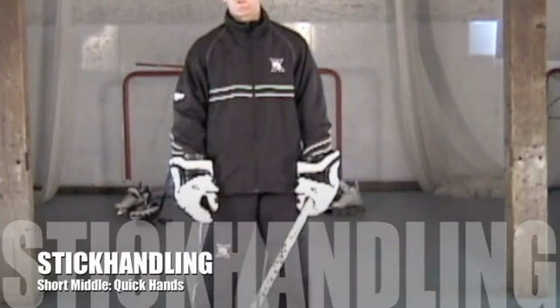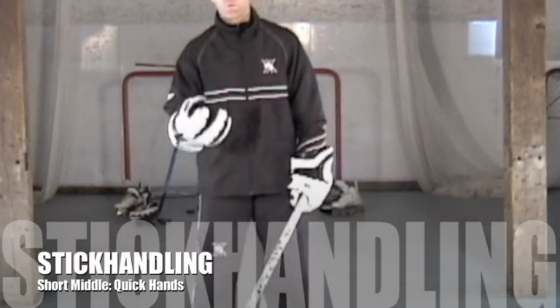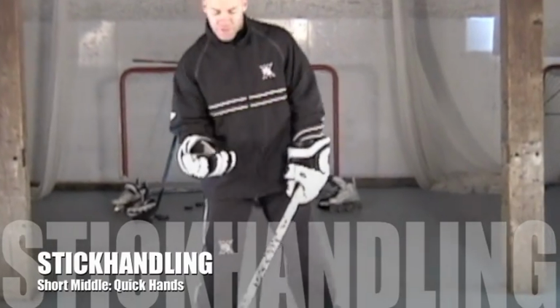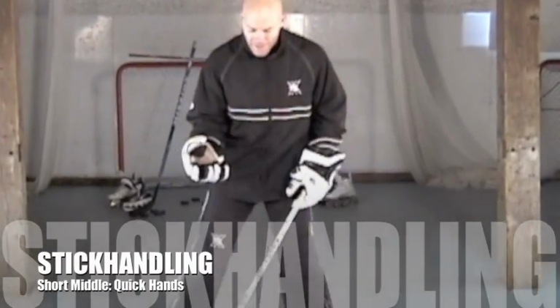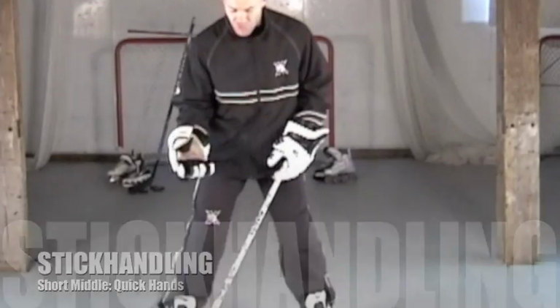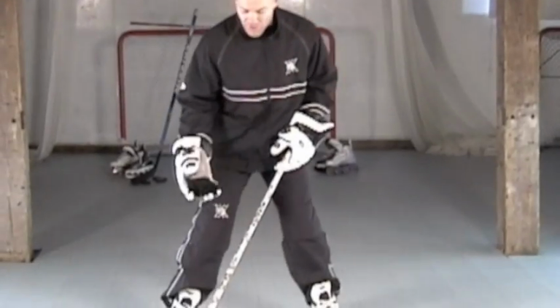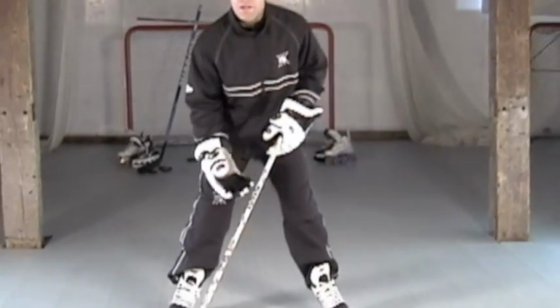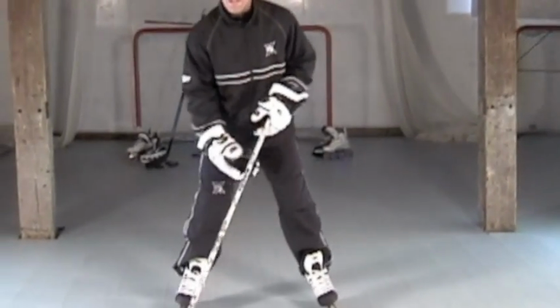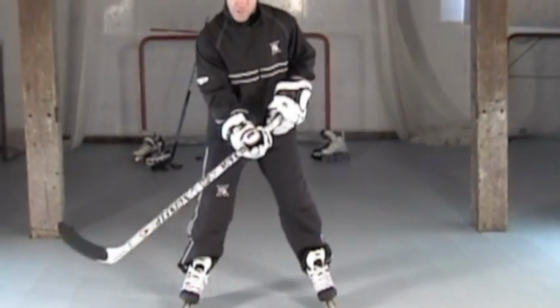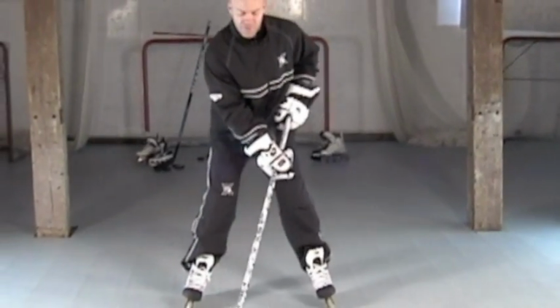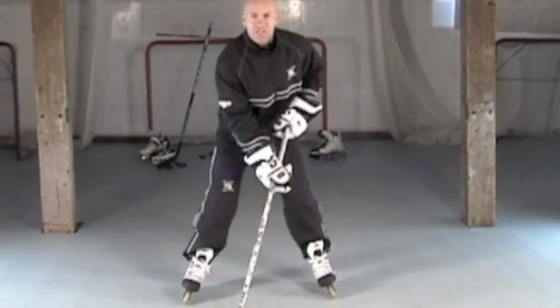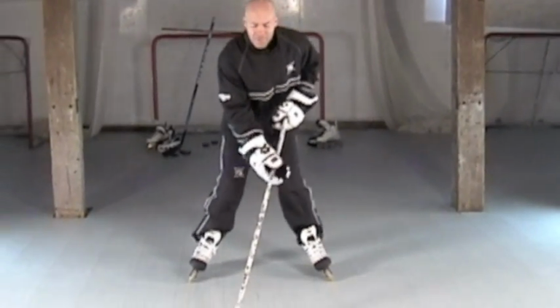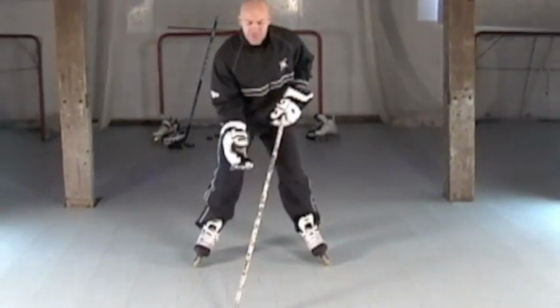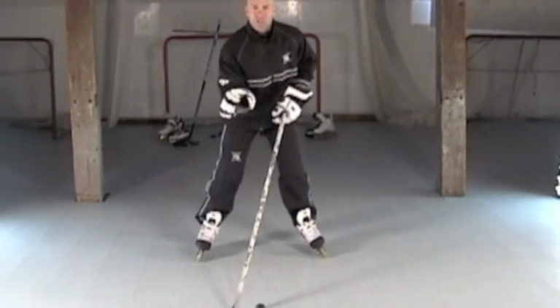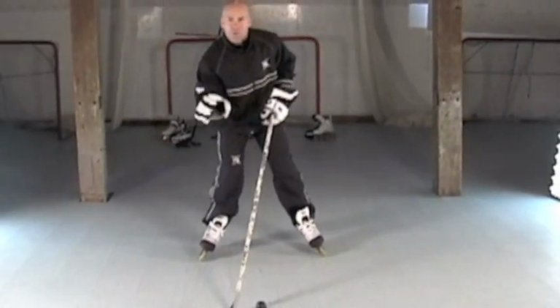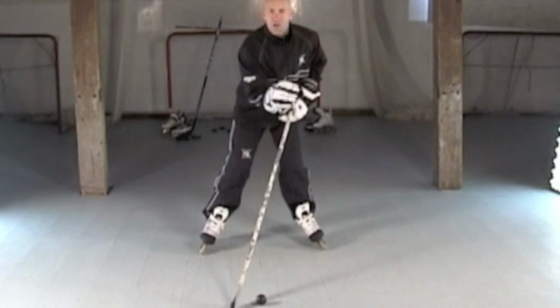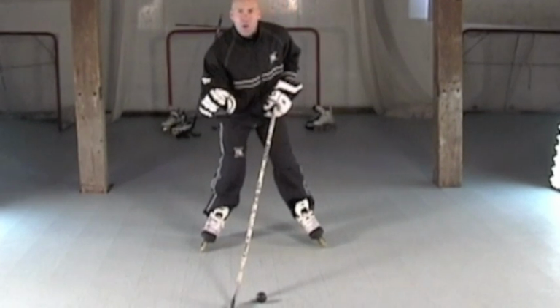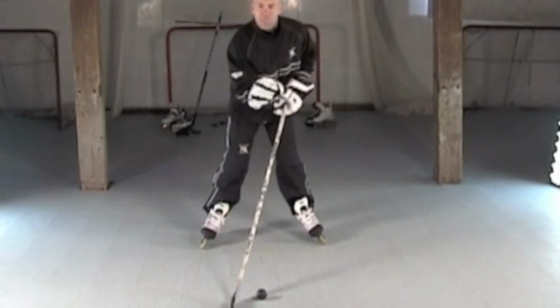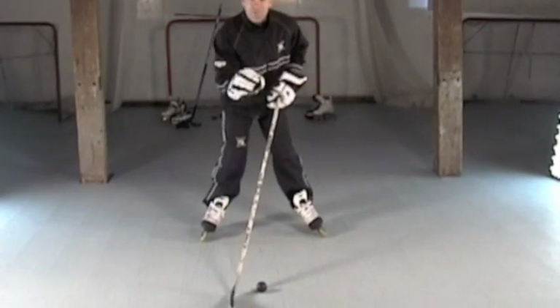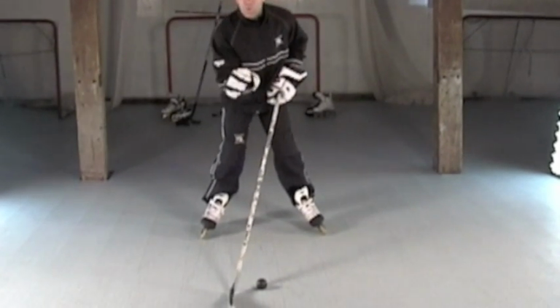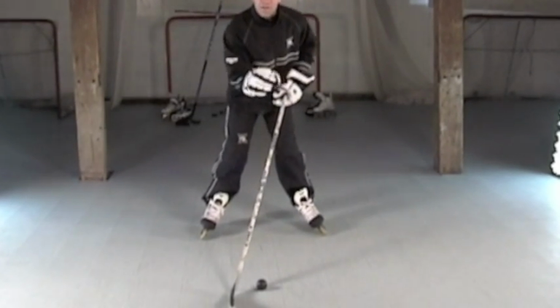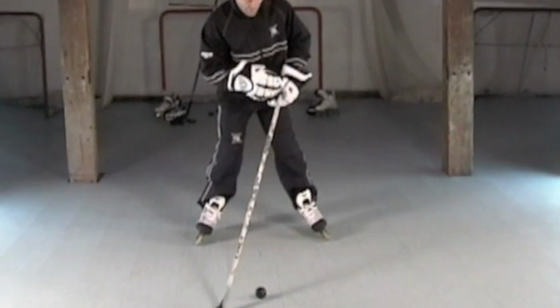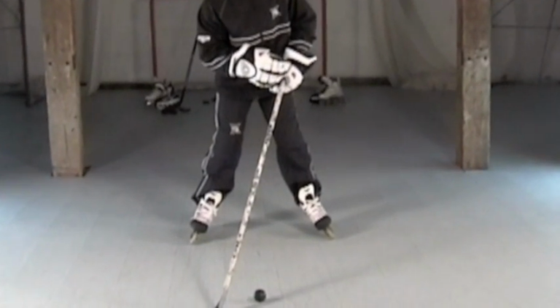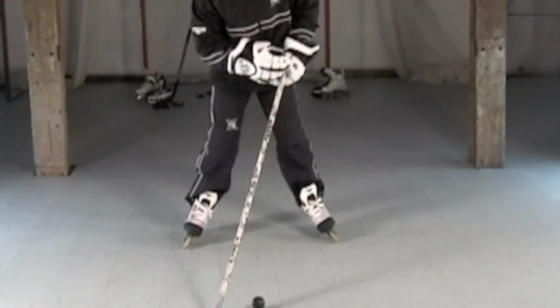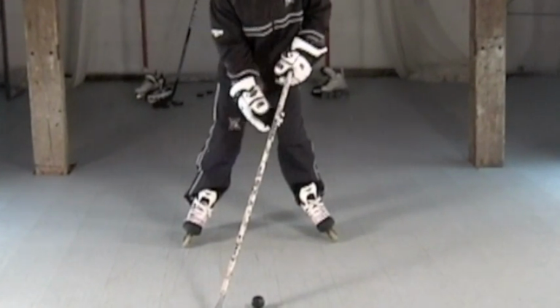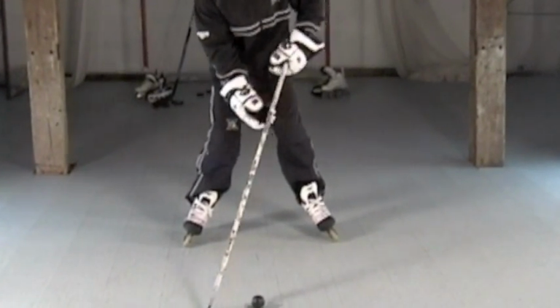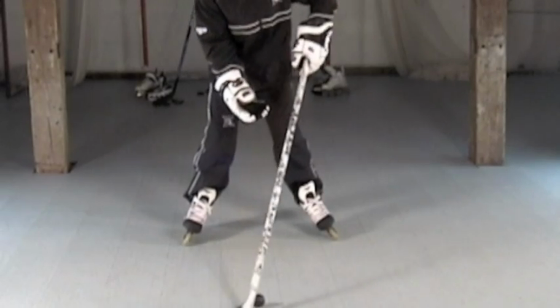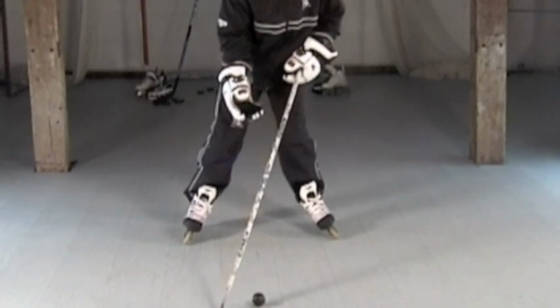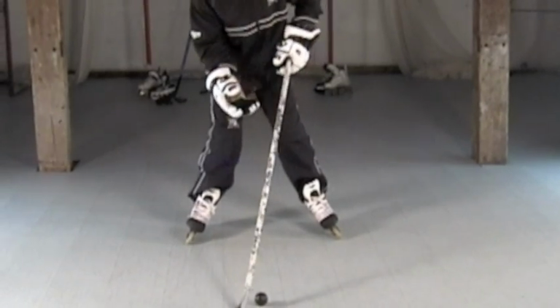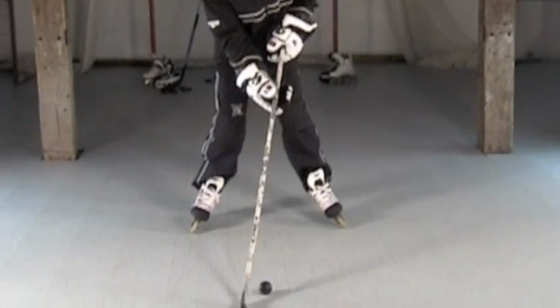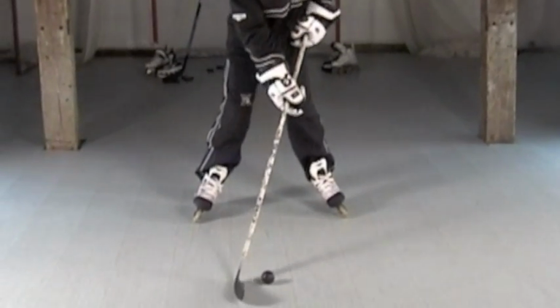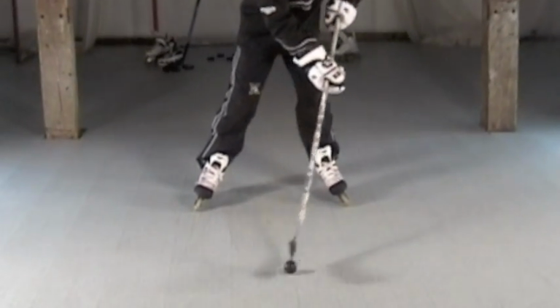In the short middle drill, get in hockey position, make sure we're on our inside edges, two hands on the stick, and the stick is down in front of us. We're going to move the puck or ball back and forth between our feet. Remember, the top hand is the control hand — that's going to be turning the ball or the puck — and the bottom hand is going to guide it.